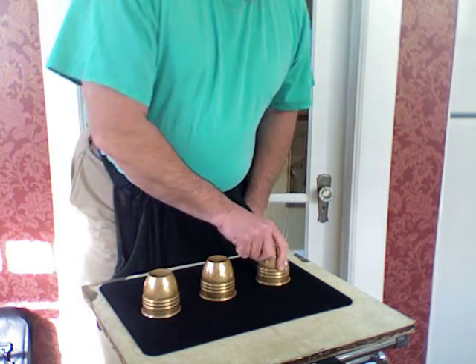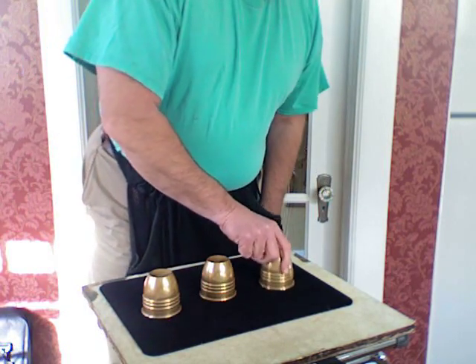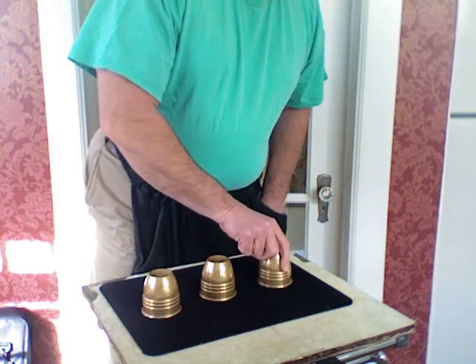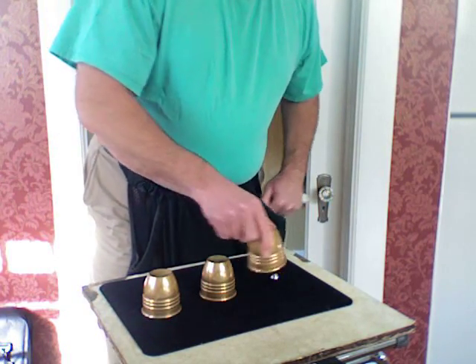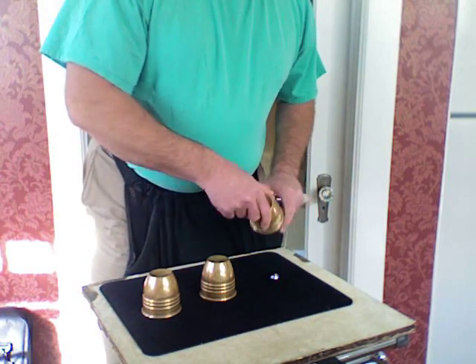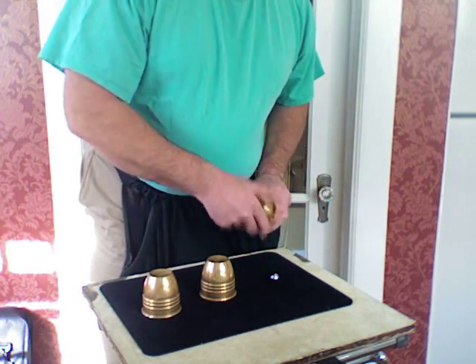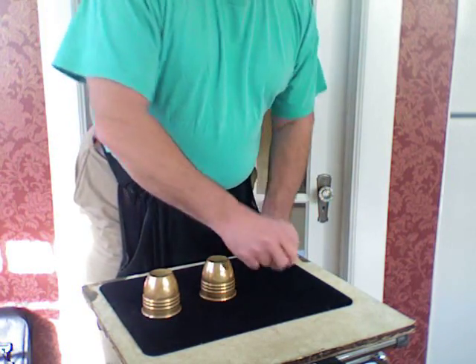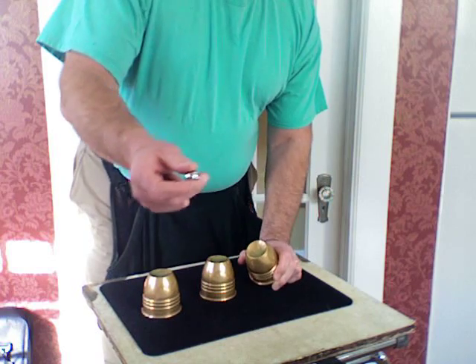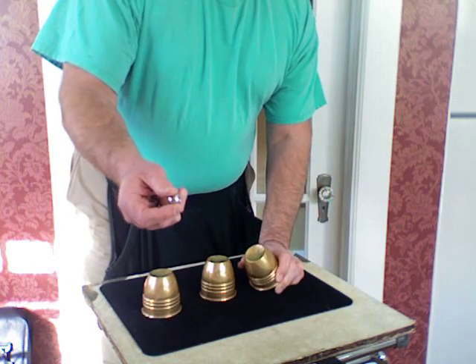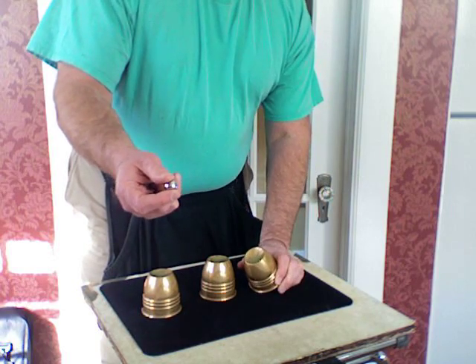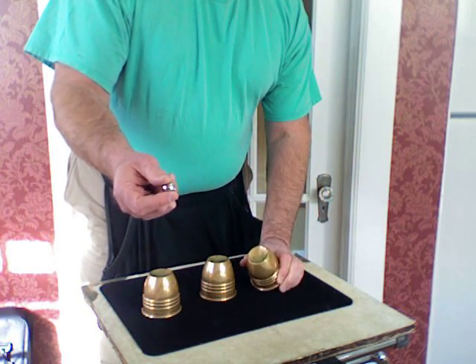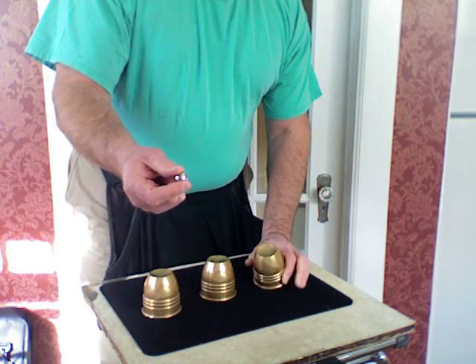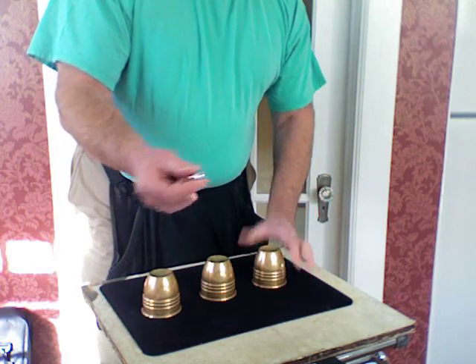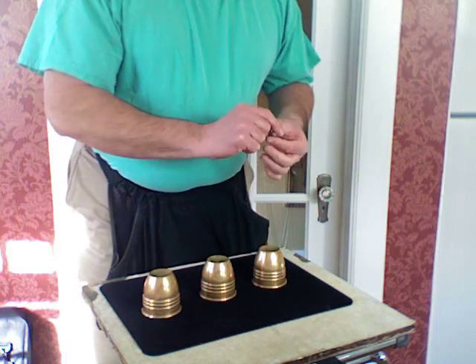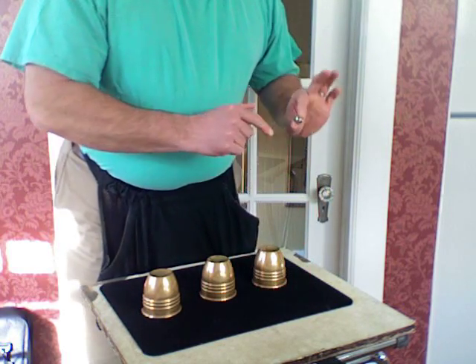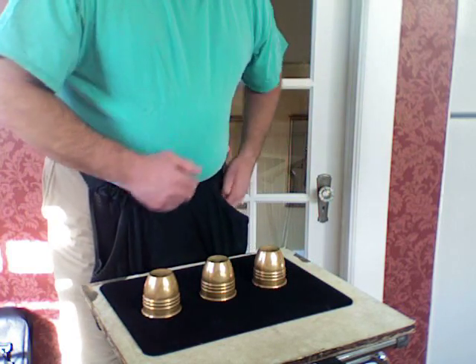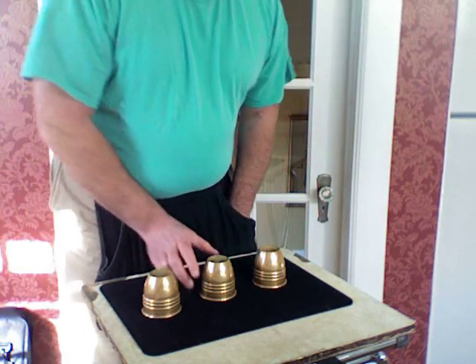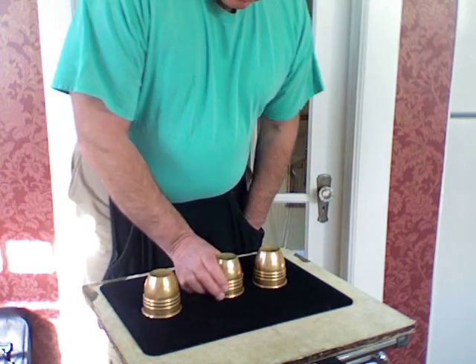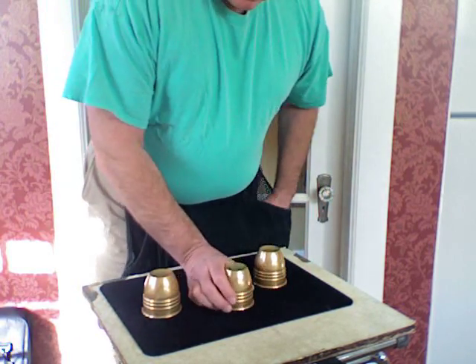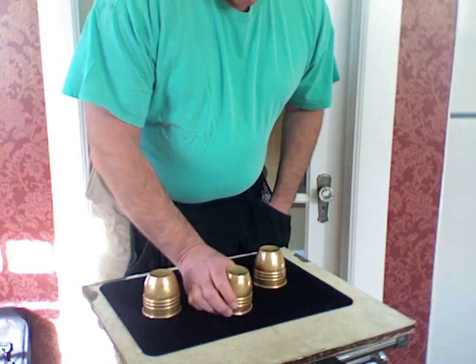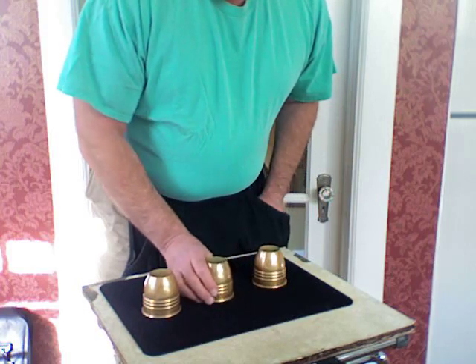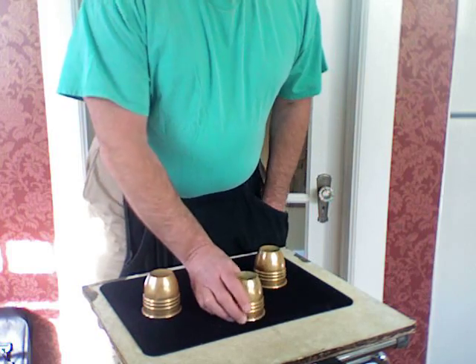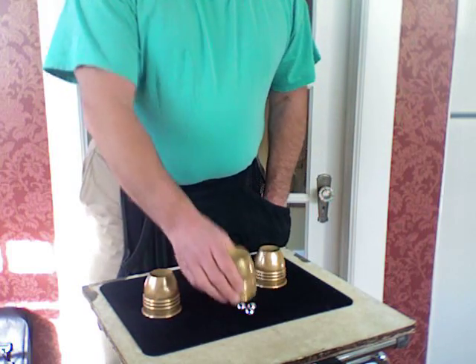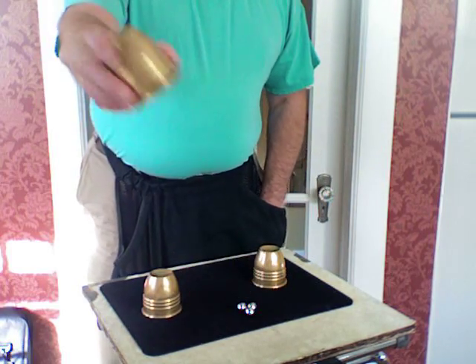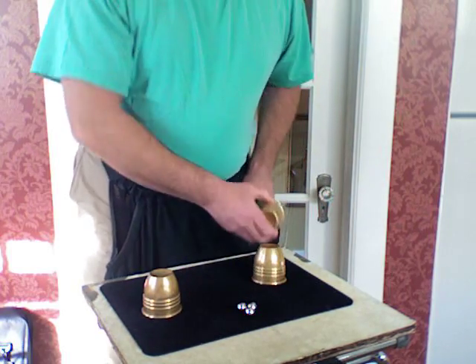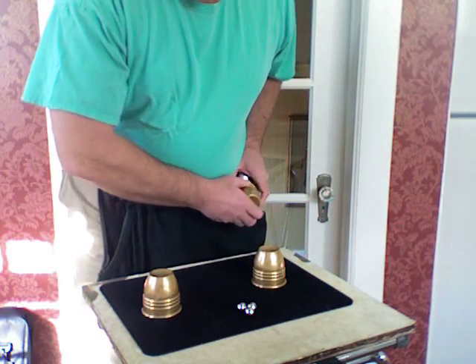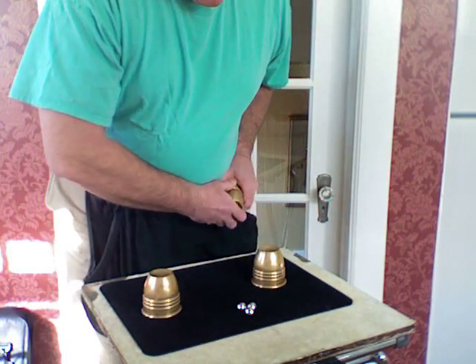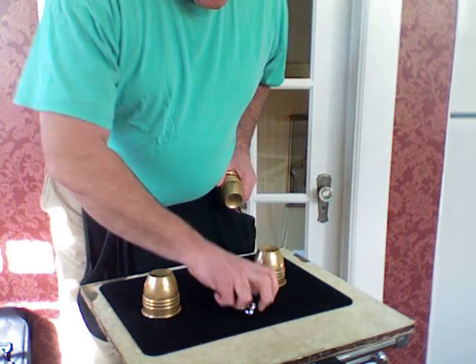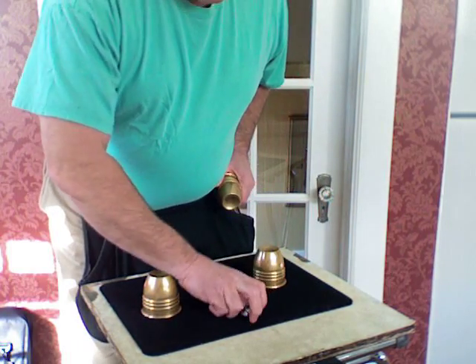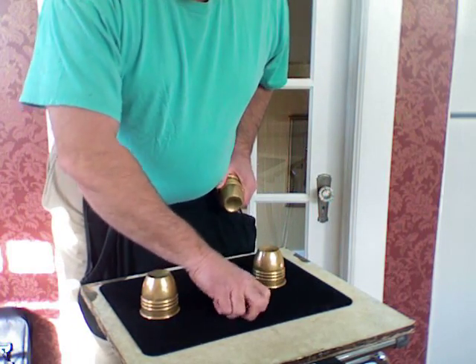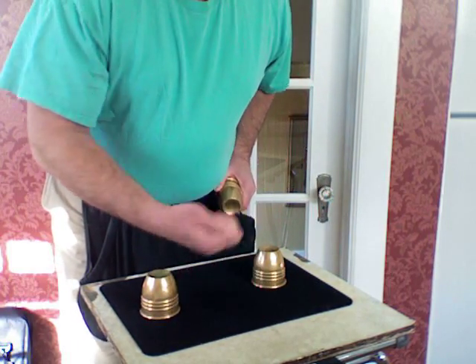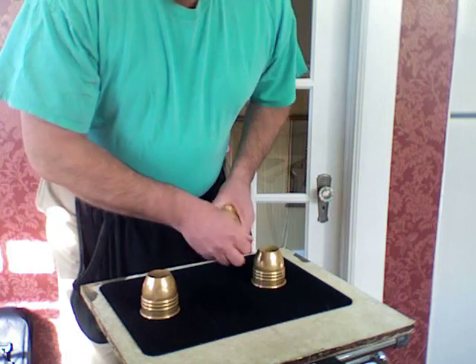What should appear over here beneath cup number three? Well, its ball is back too, as you can plainly see. Ball number three goes back in there. We'll lift up the center cup, and I do declare that all three balls are in here now.